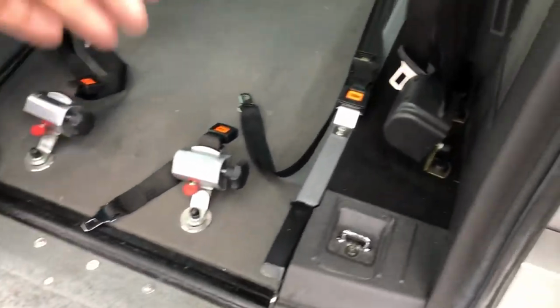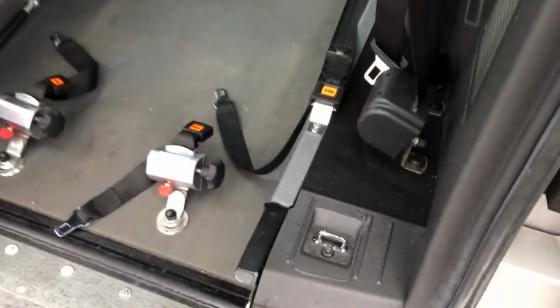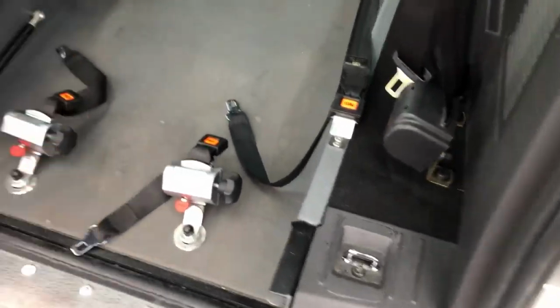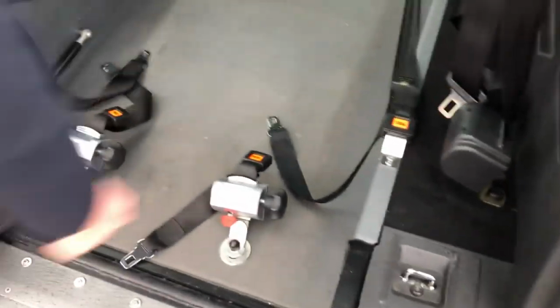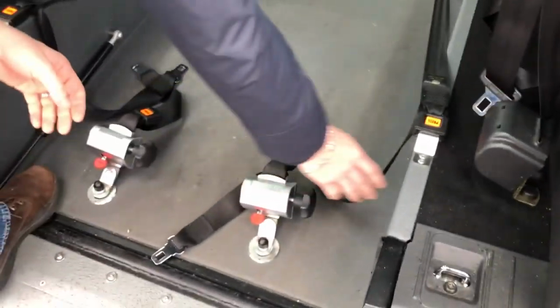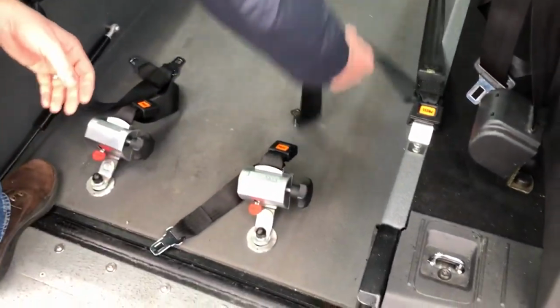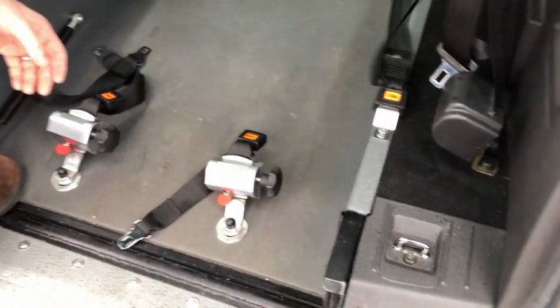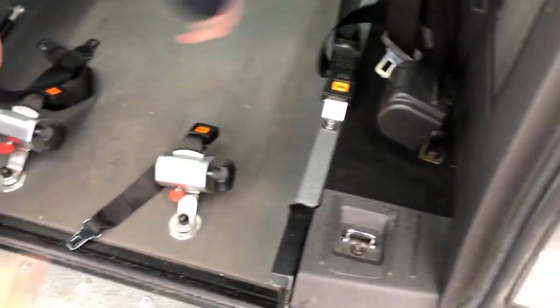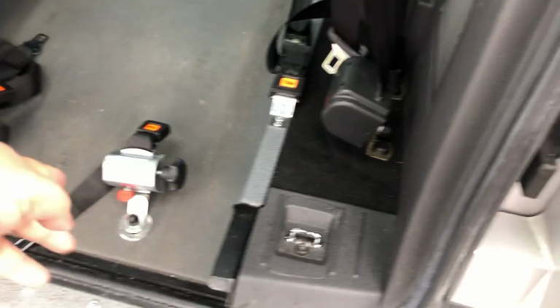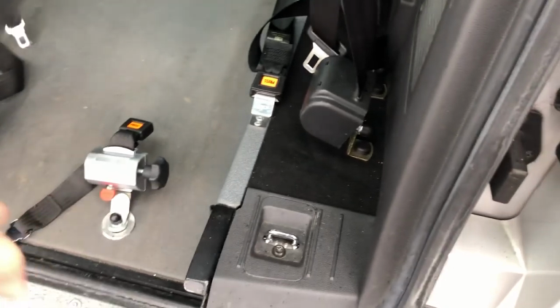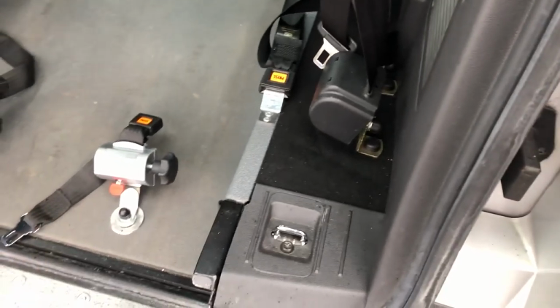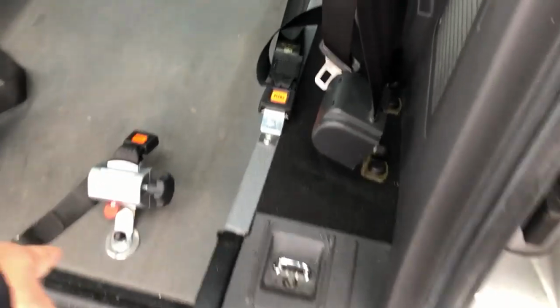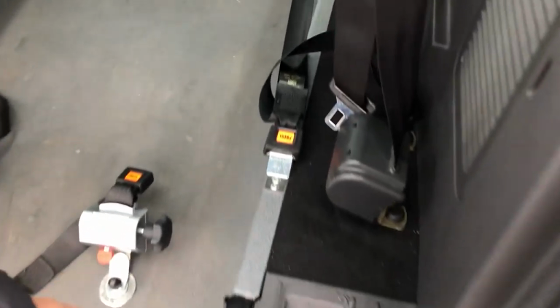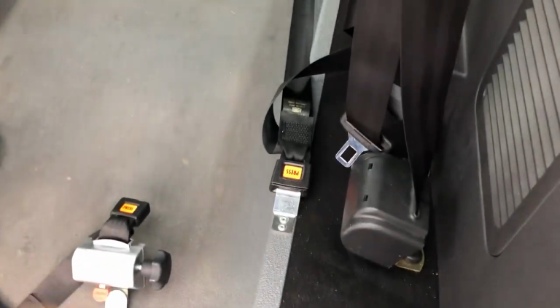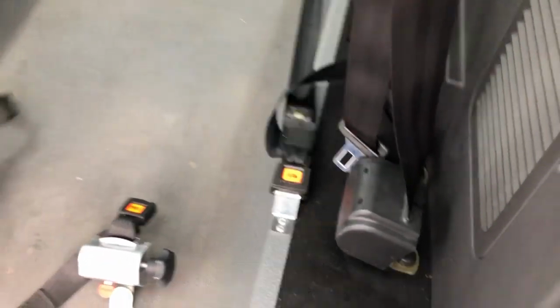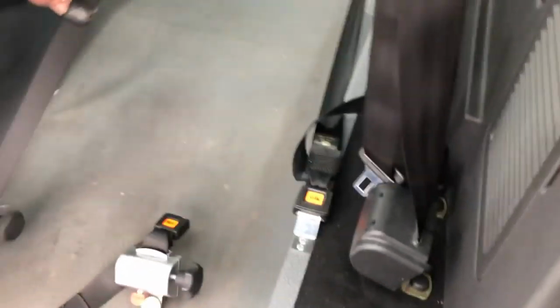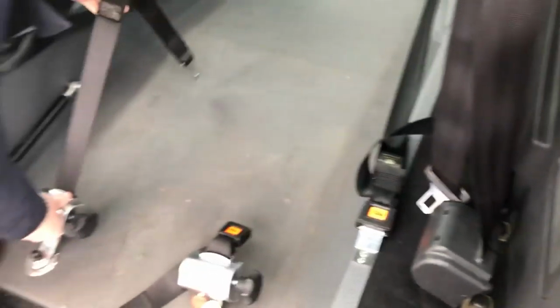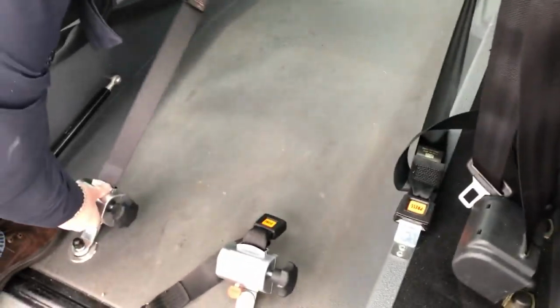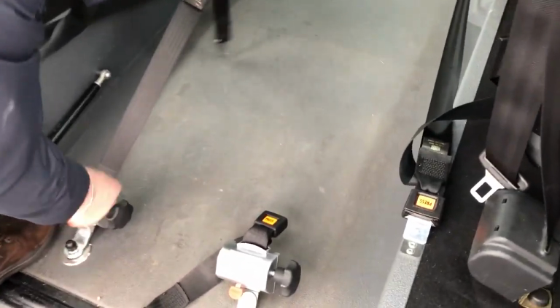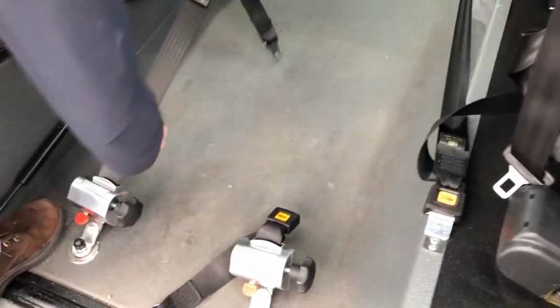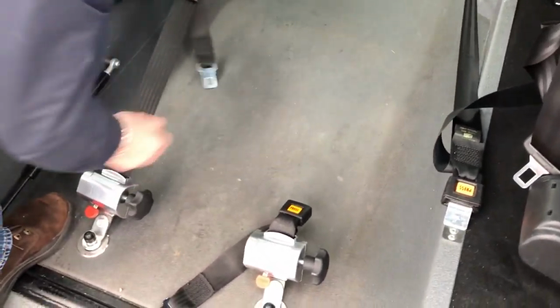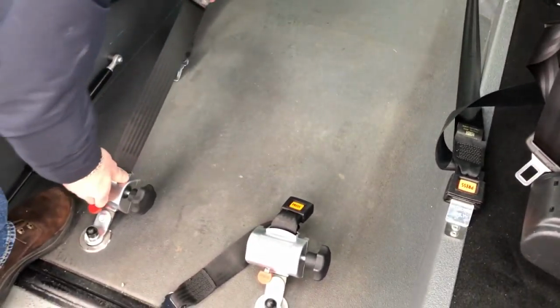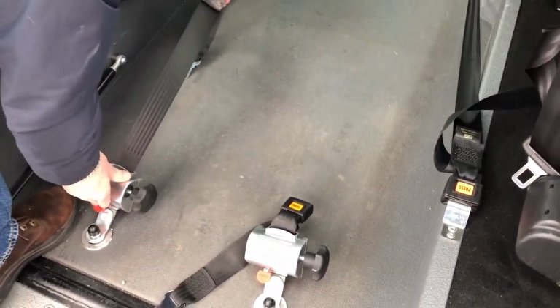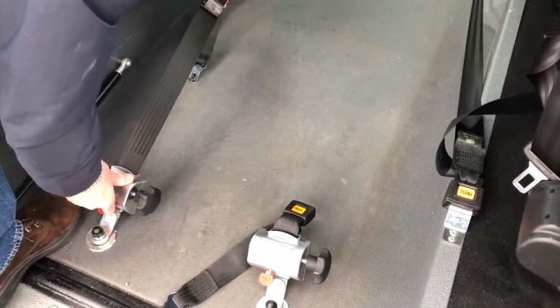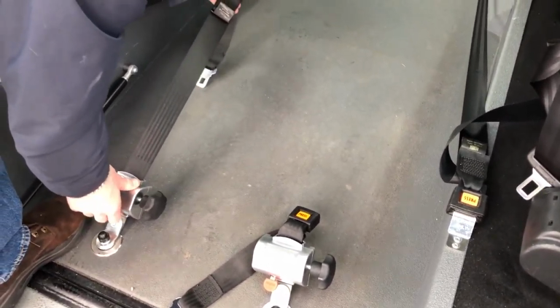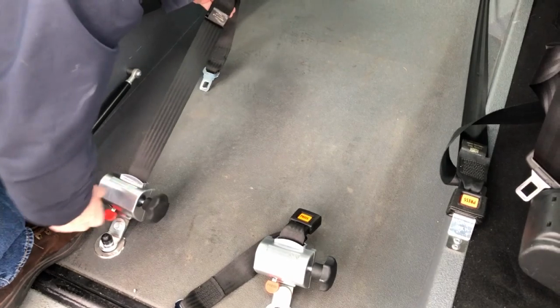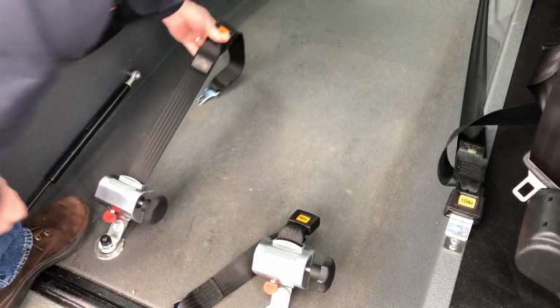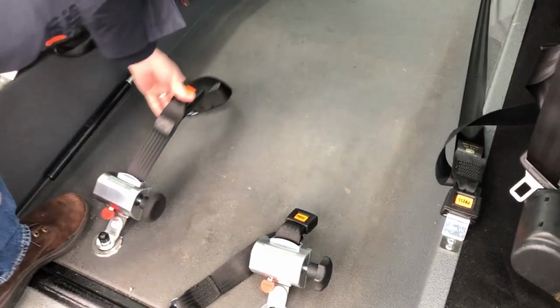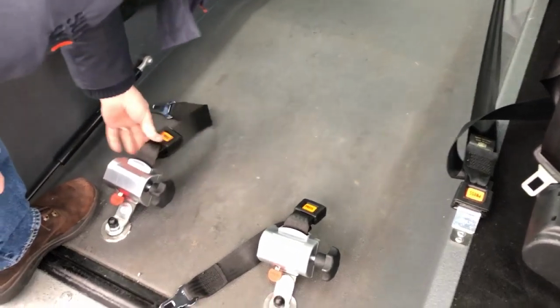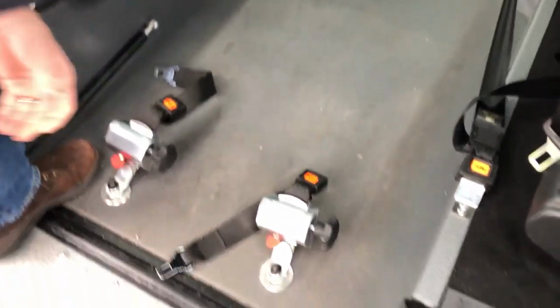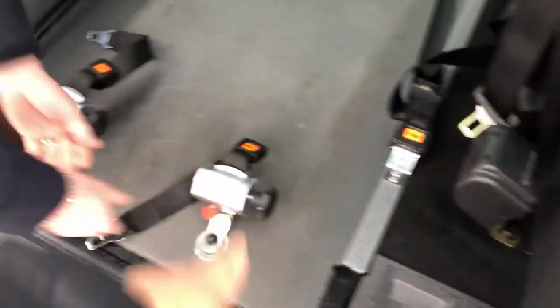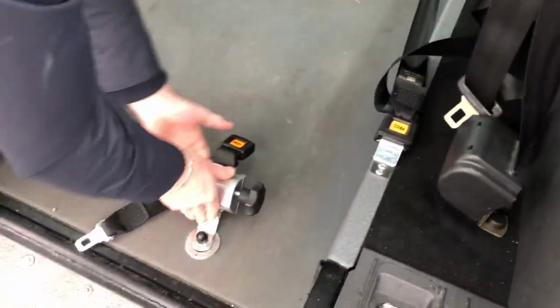Pull that steps in and out, and that's it. Leave it and put that as well.